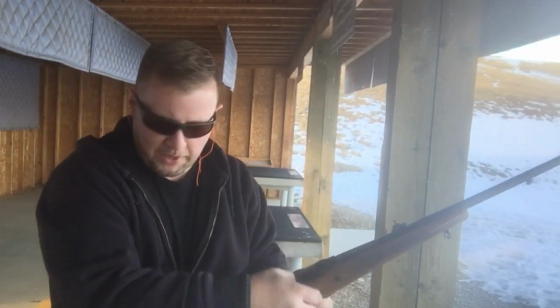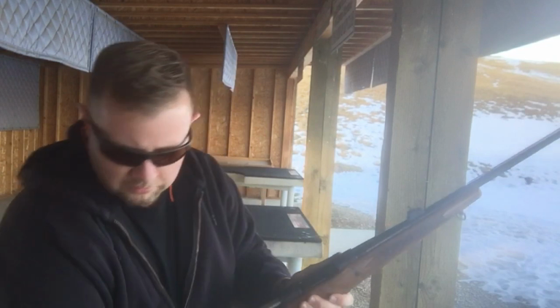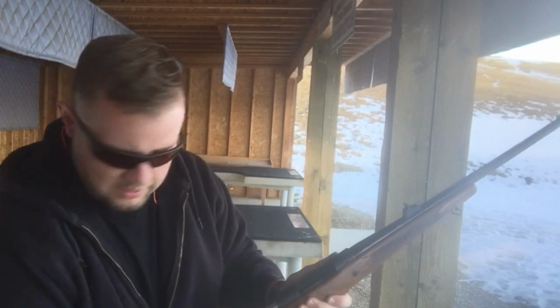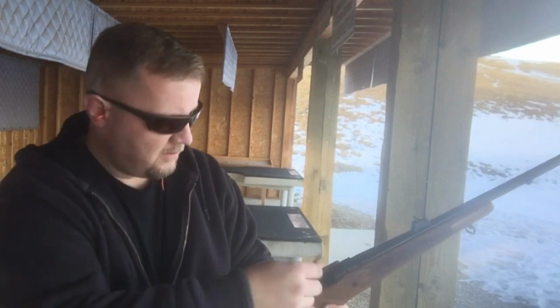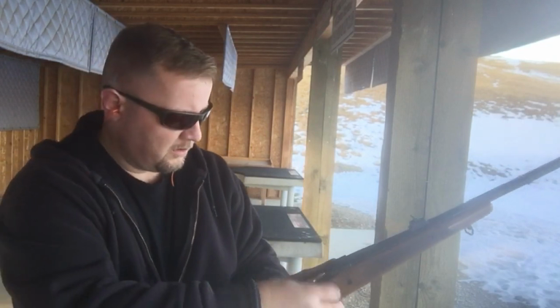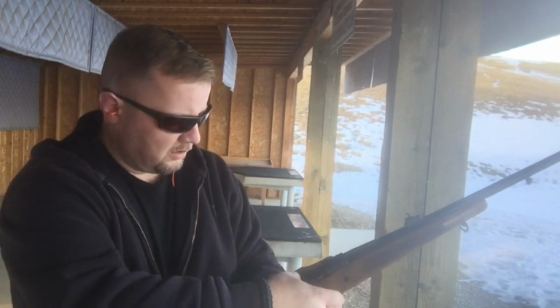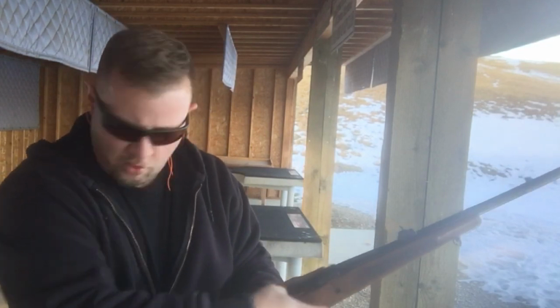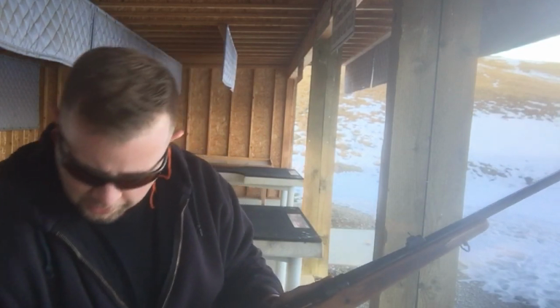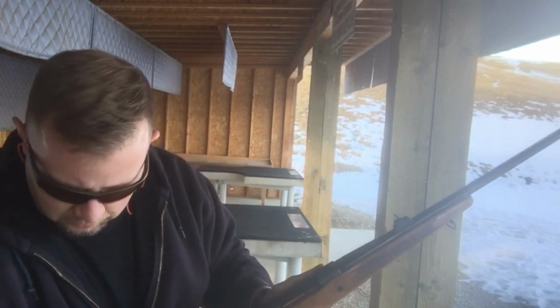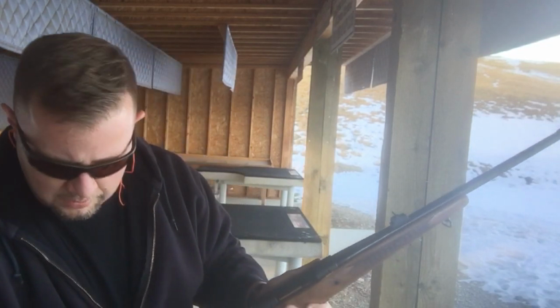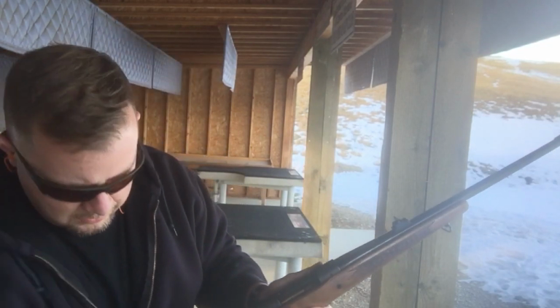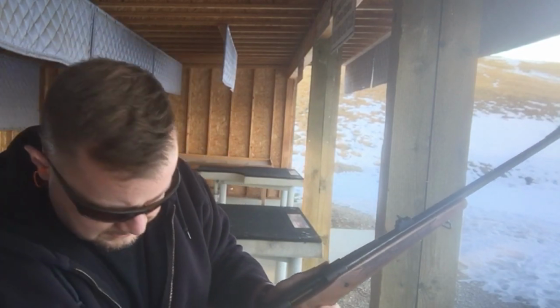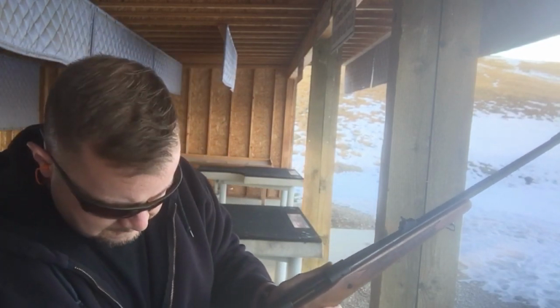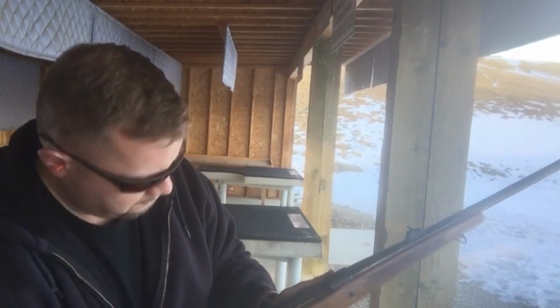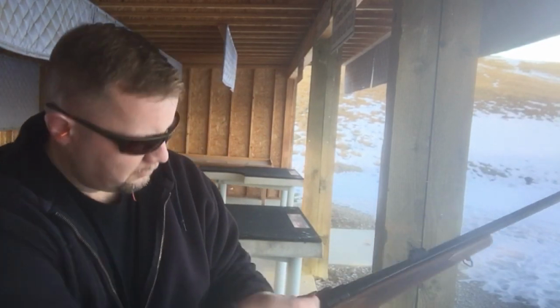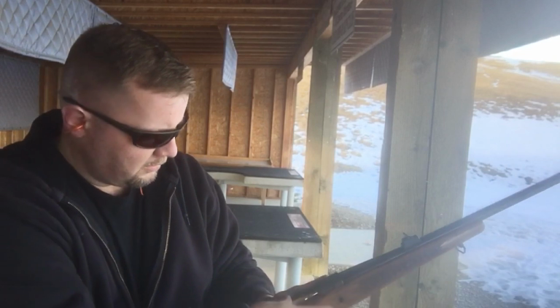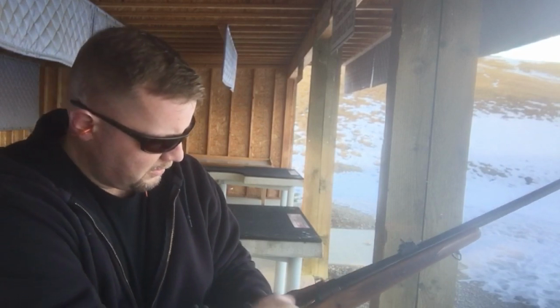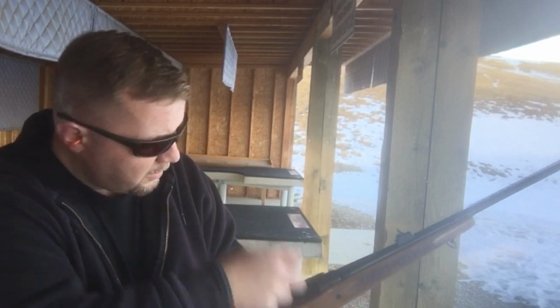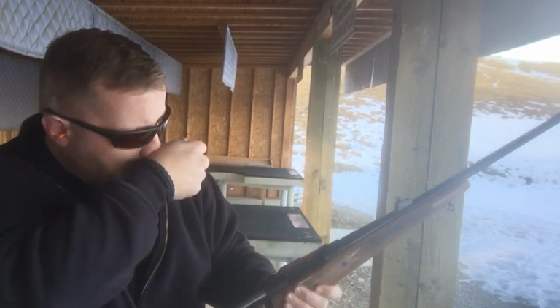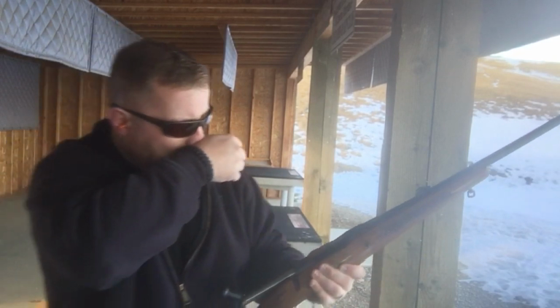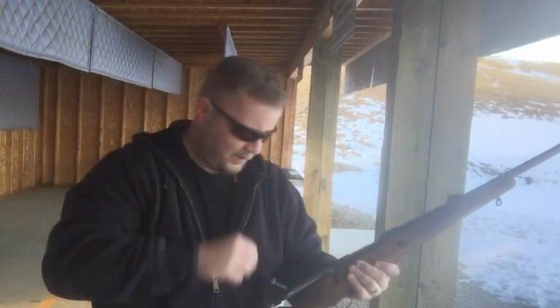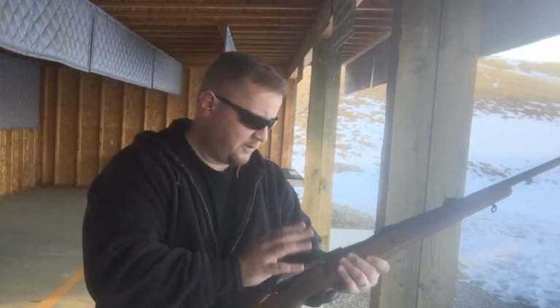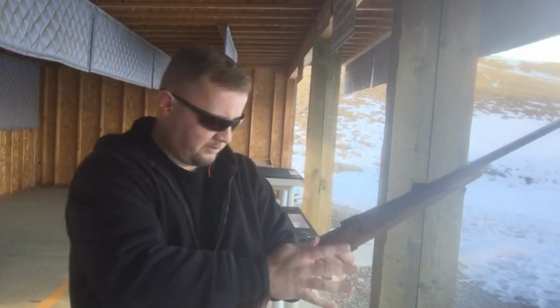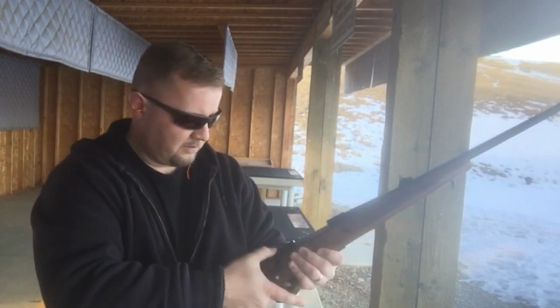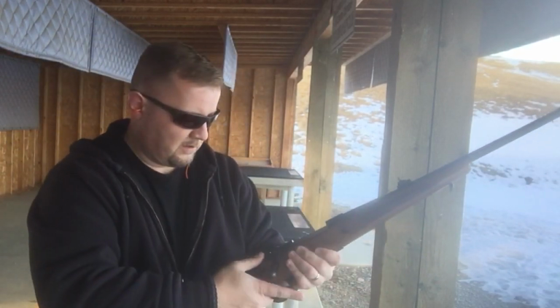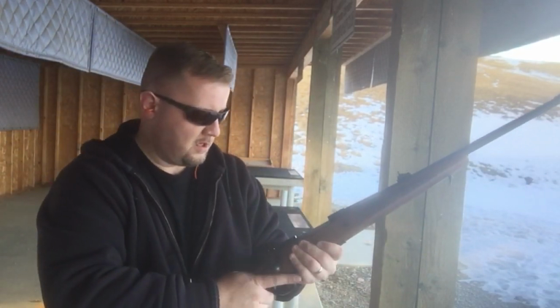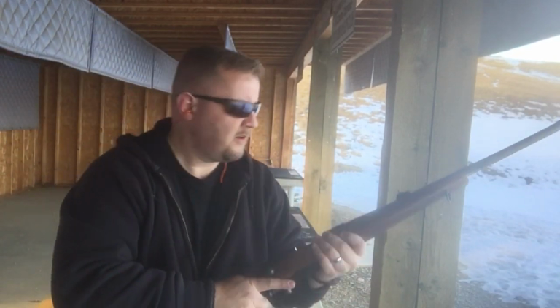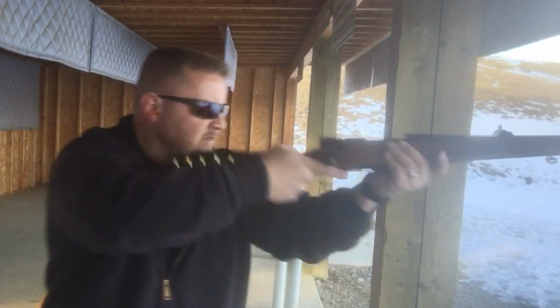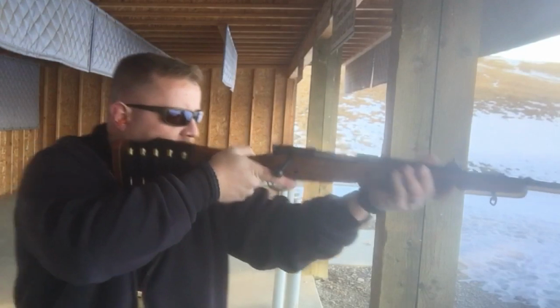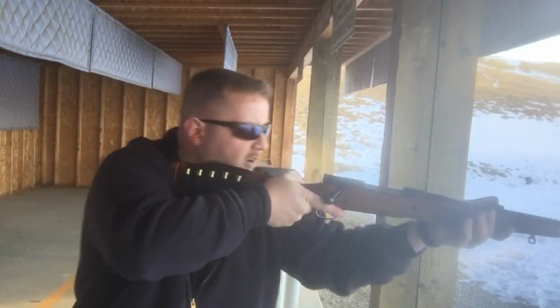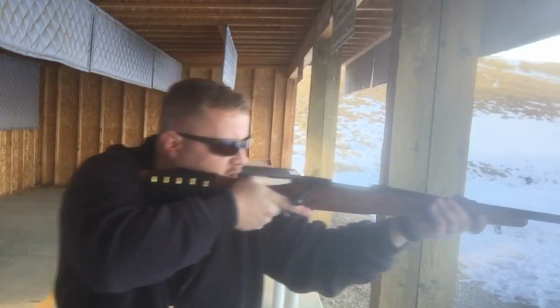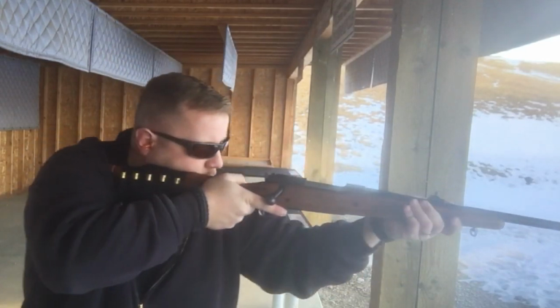Now I'll grab the 300 Win Mag — a little bit bigger, a little bit more recoil. Here we go.